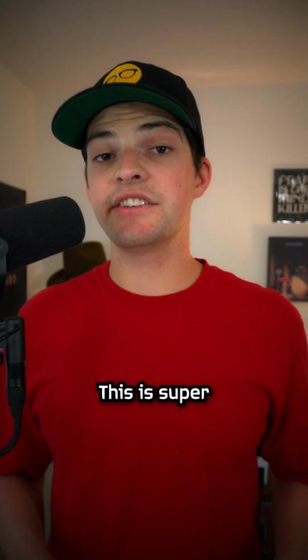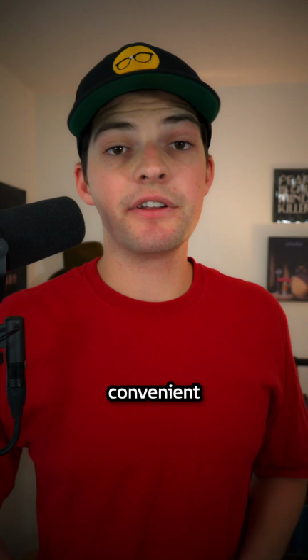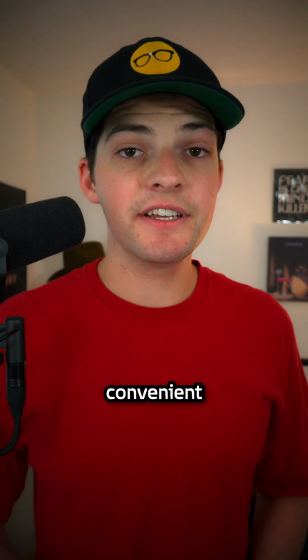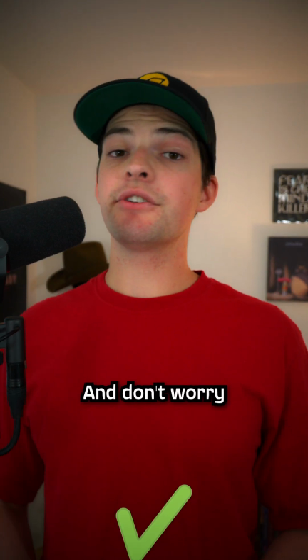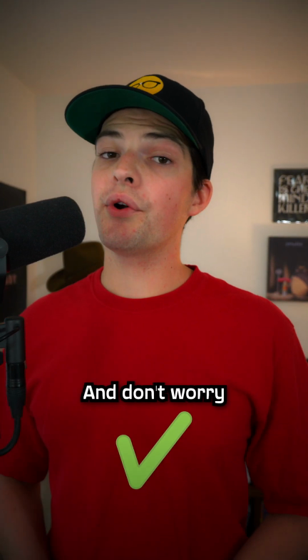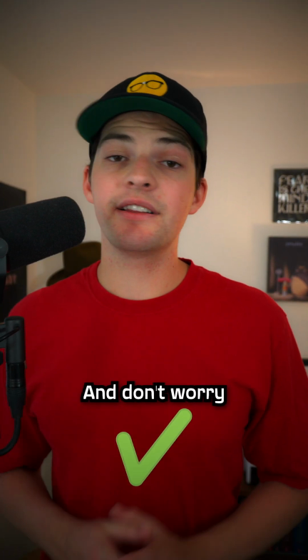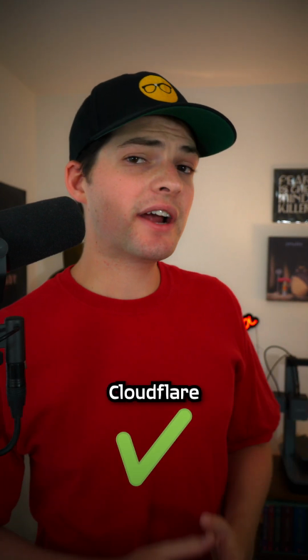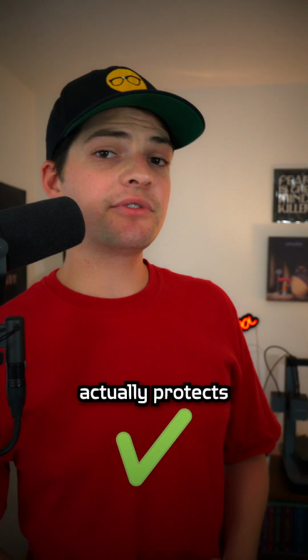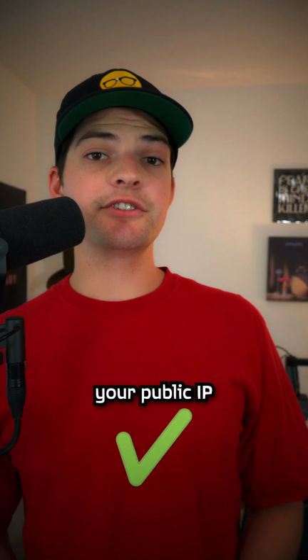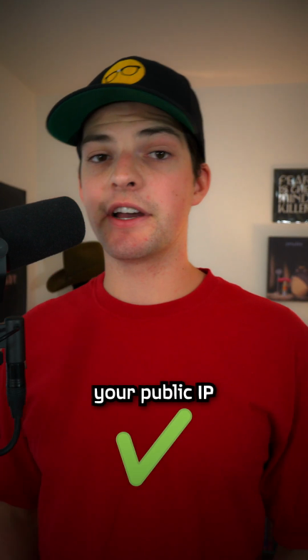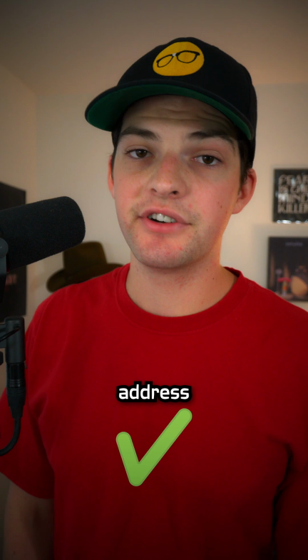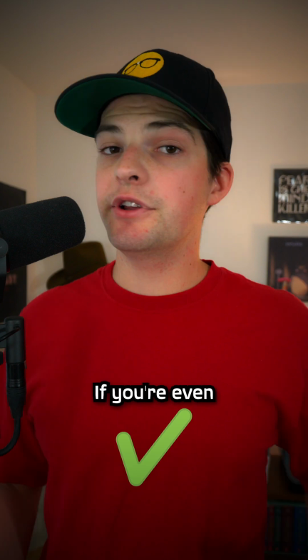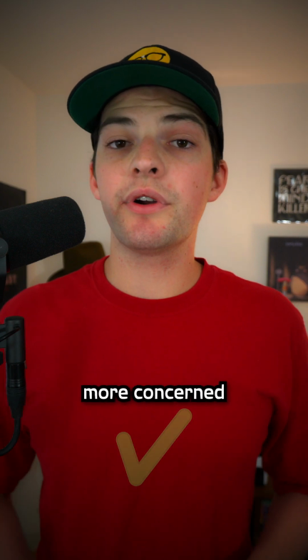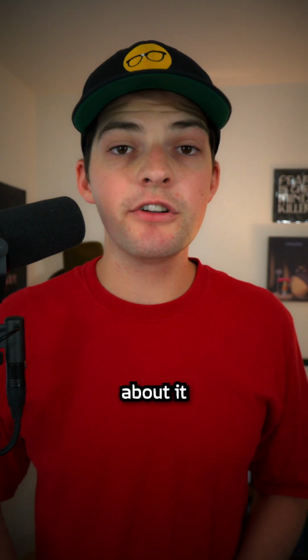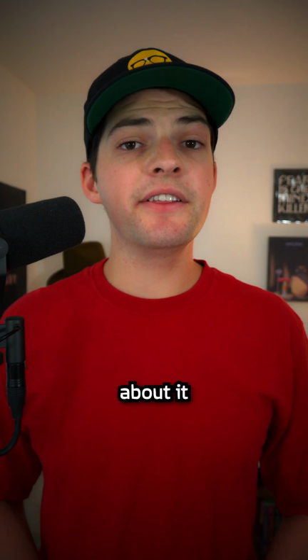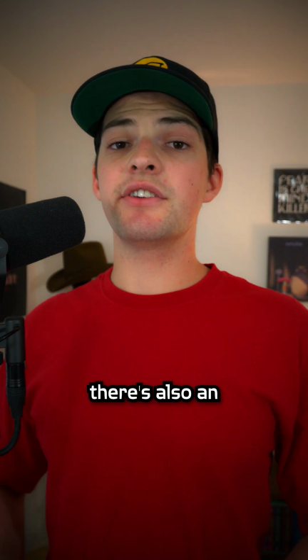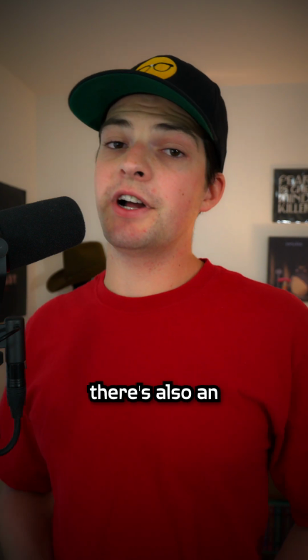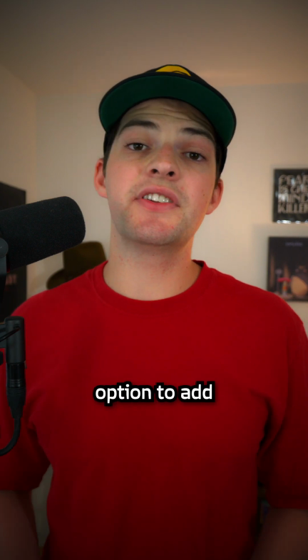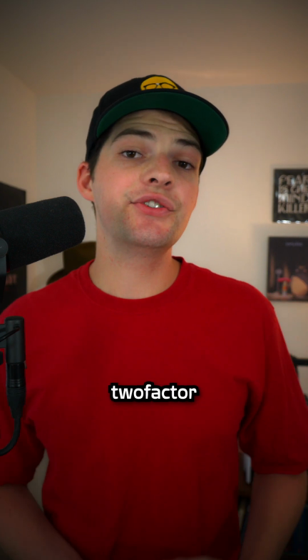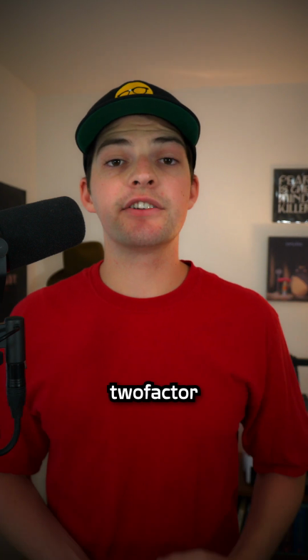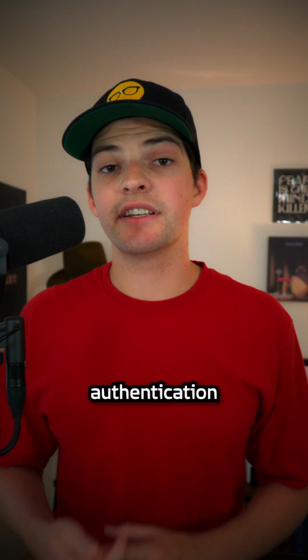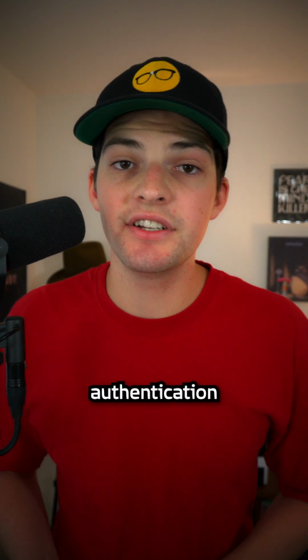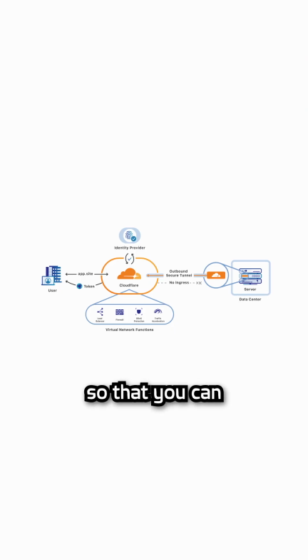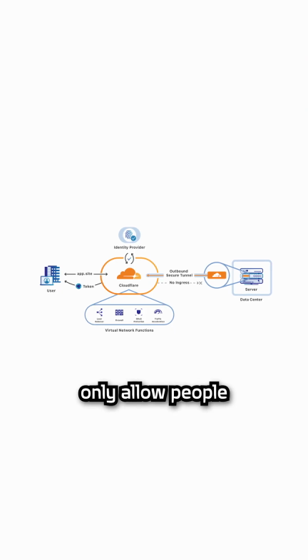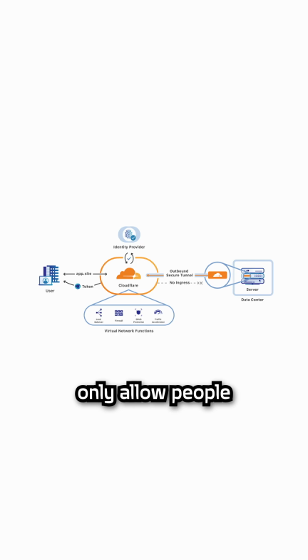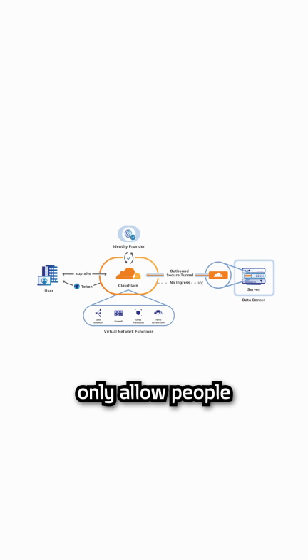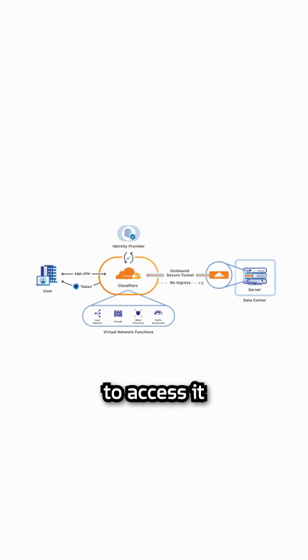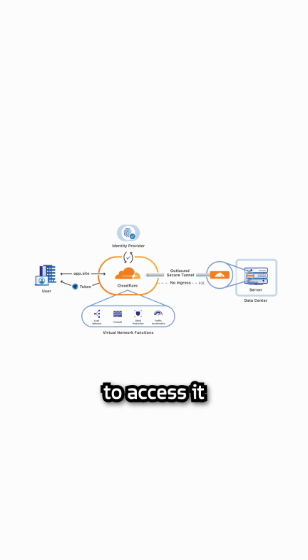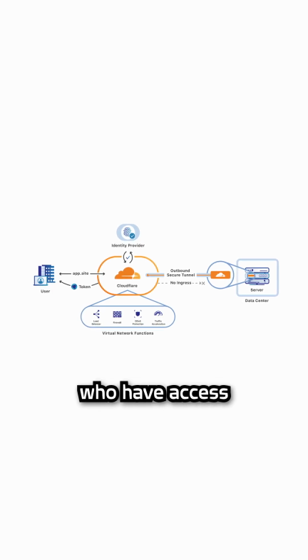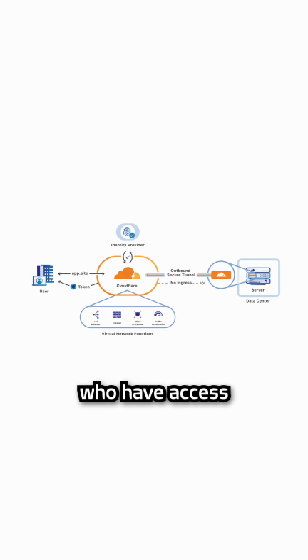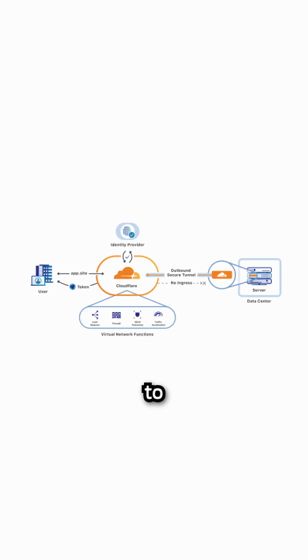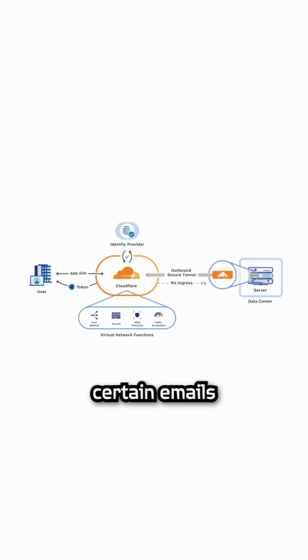This is super convenient, and don't worry — Cloudflare actually protects your public IP address. If you're even more concerned about it, there's also an option to add two-factor authentication so that you can only allow people to access it who have access to certain emails.